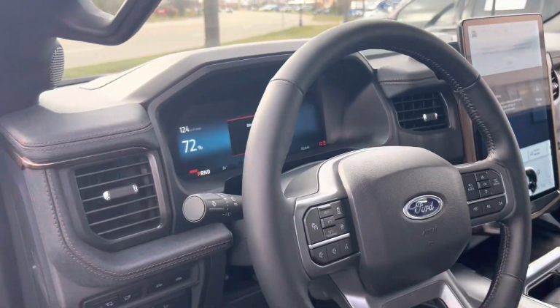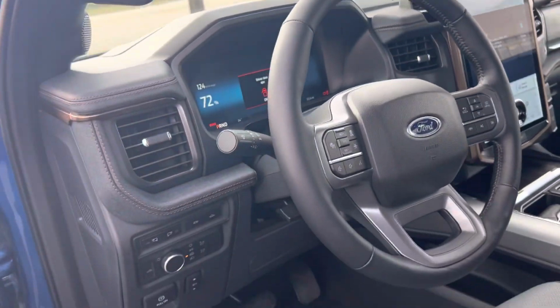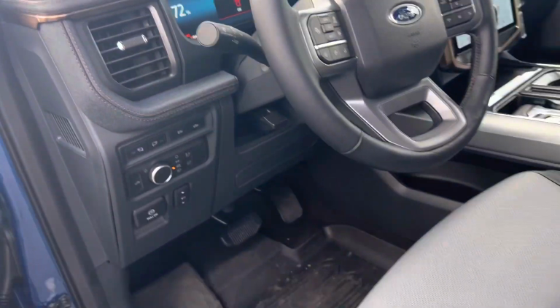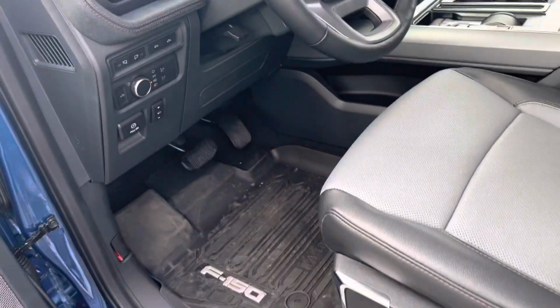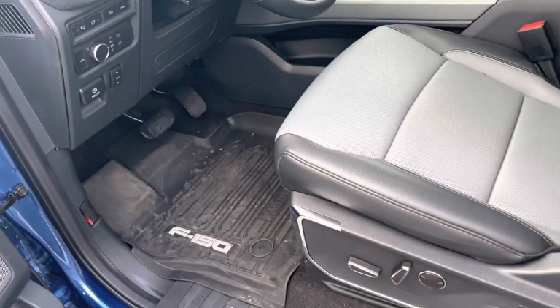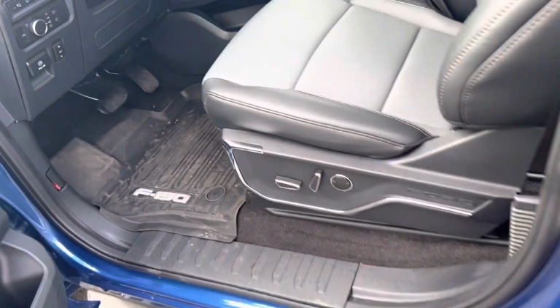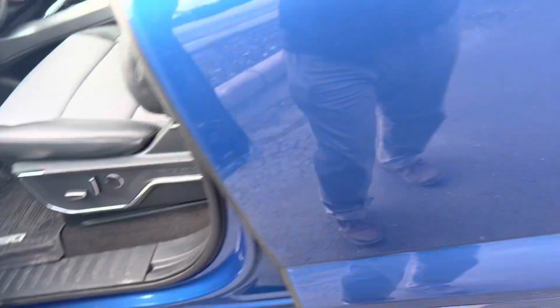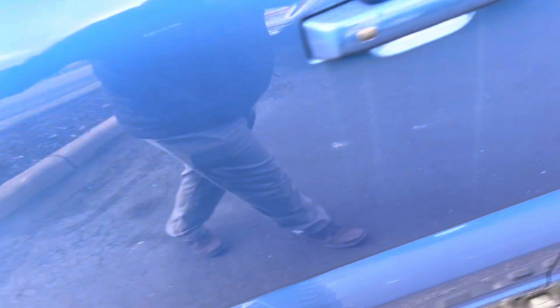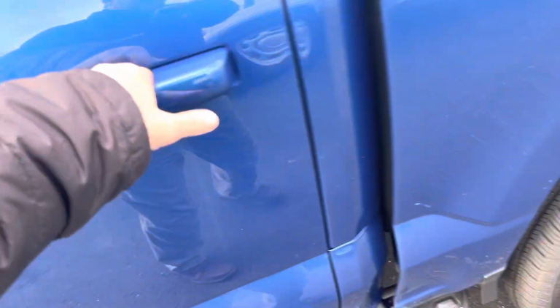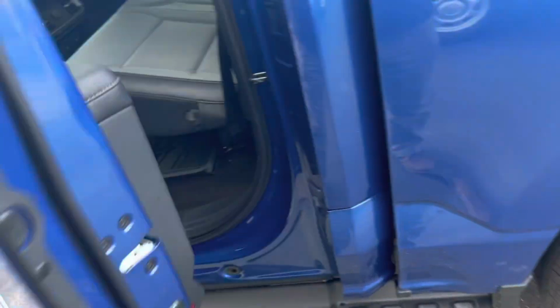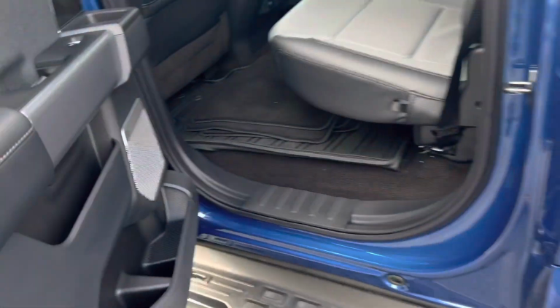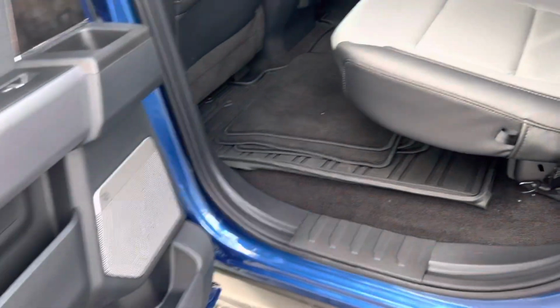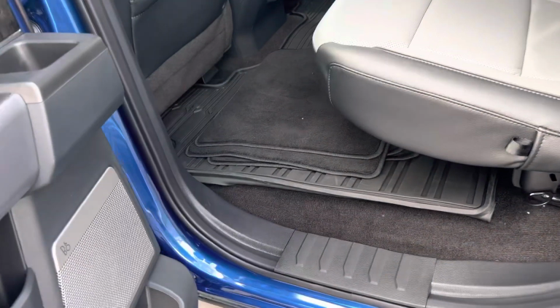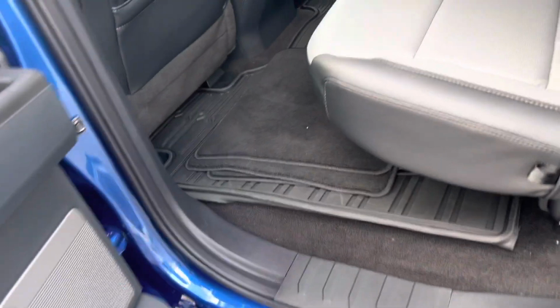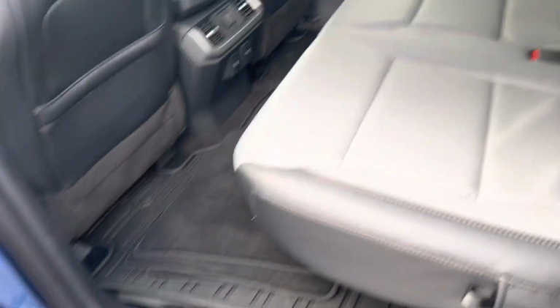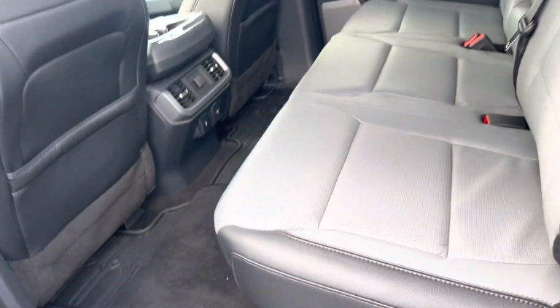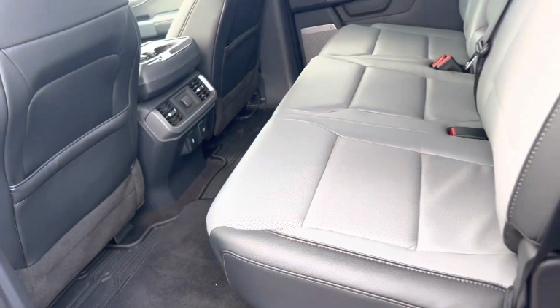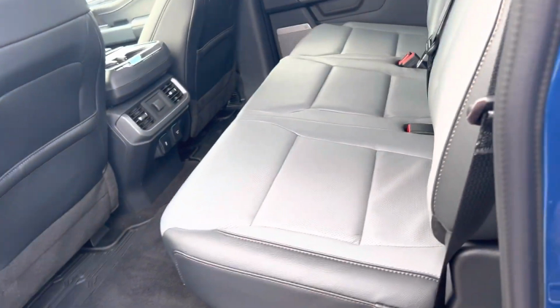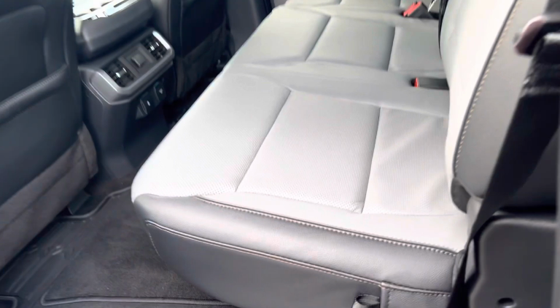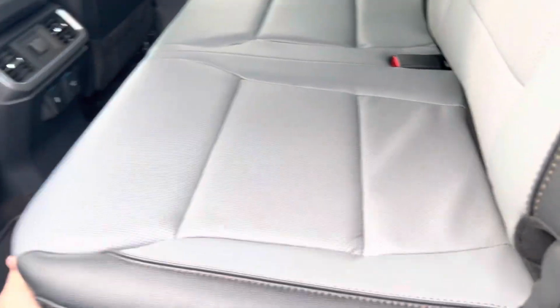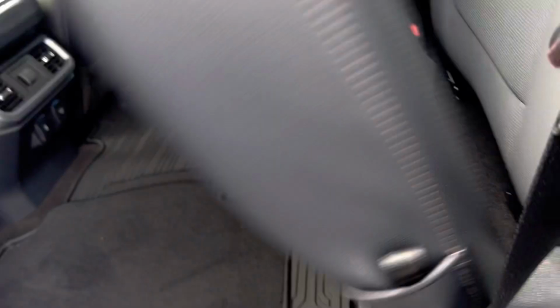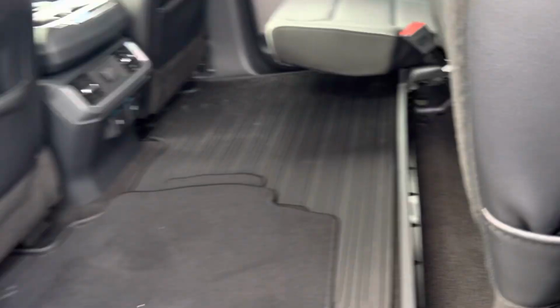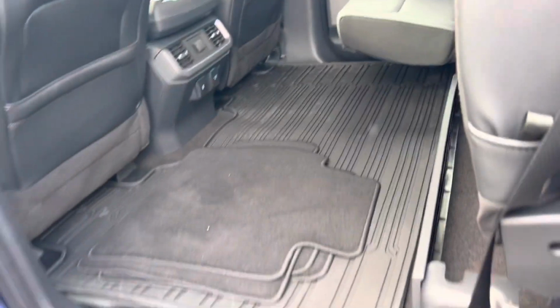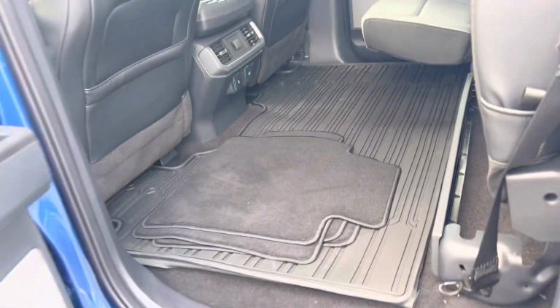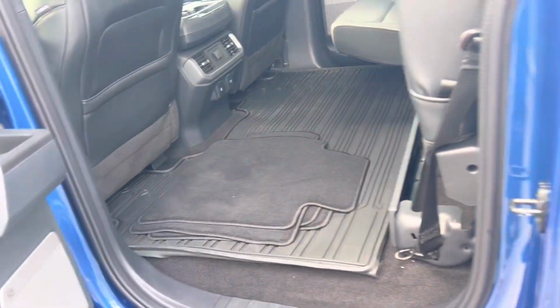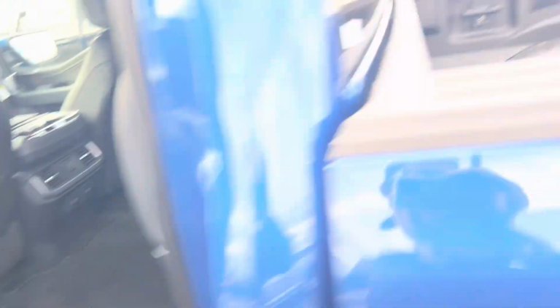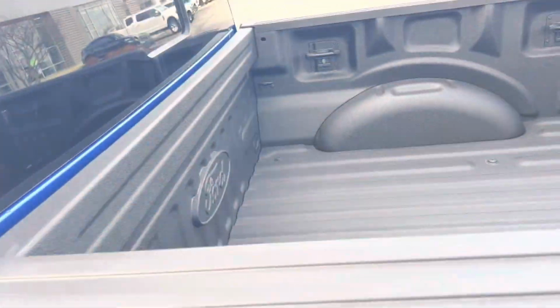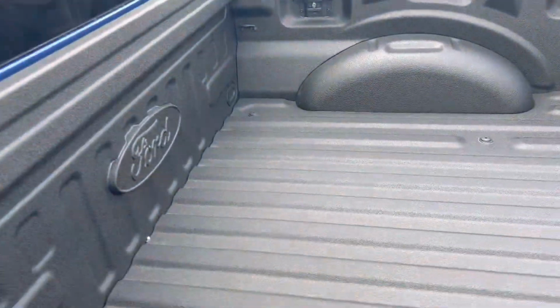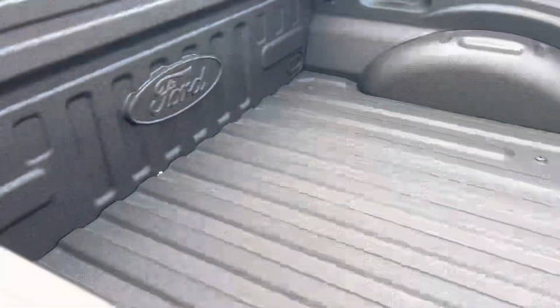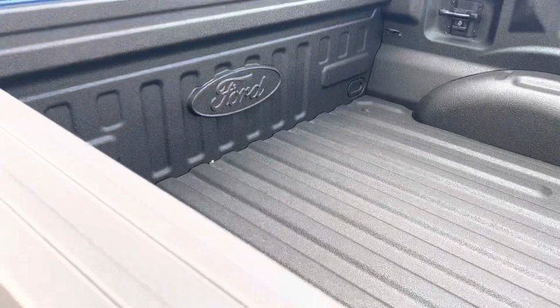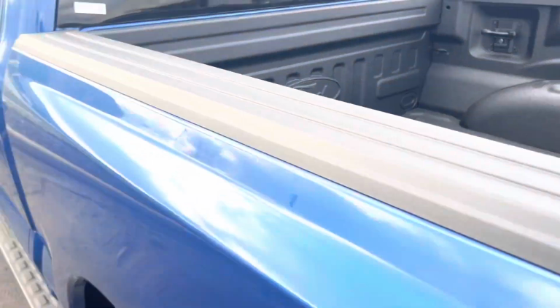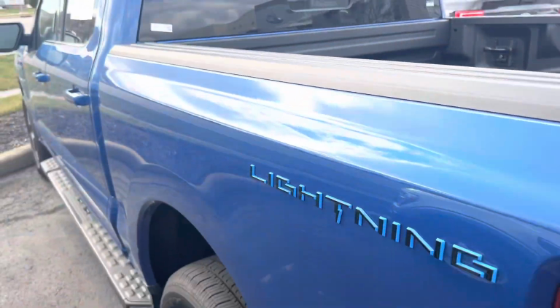172 actual miles. Of course, the always spacious second row — this does lift up to give you even more space. It does have a spray-in bed liner from the factory.